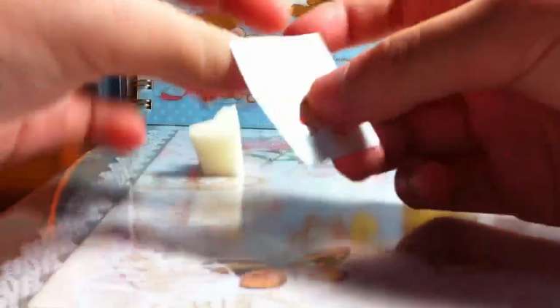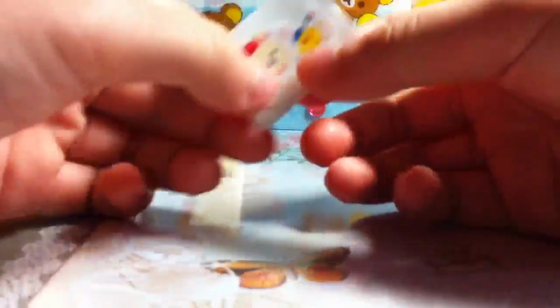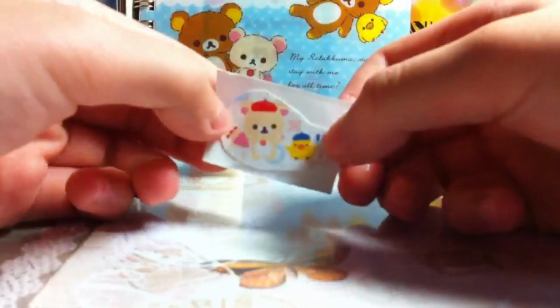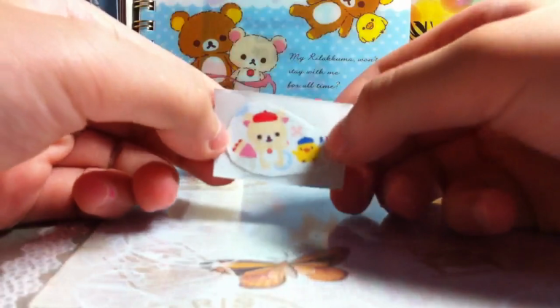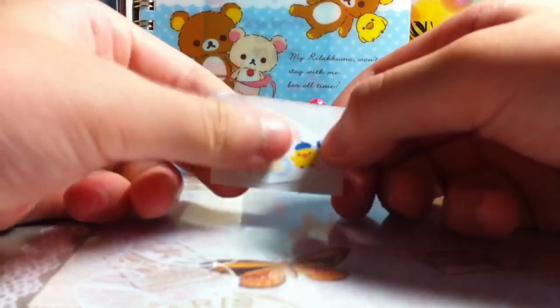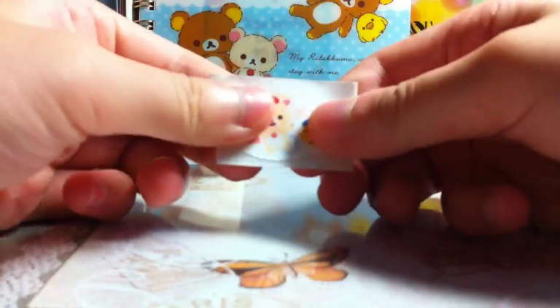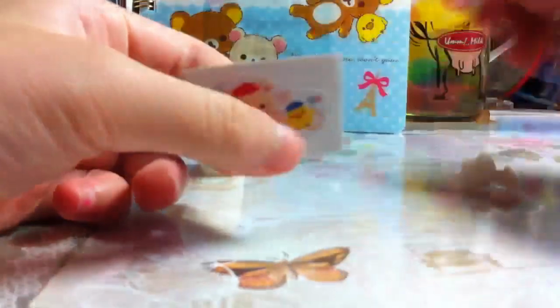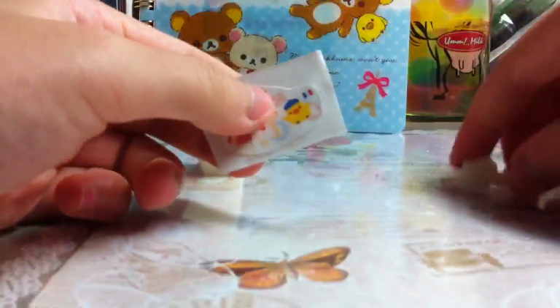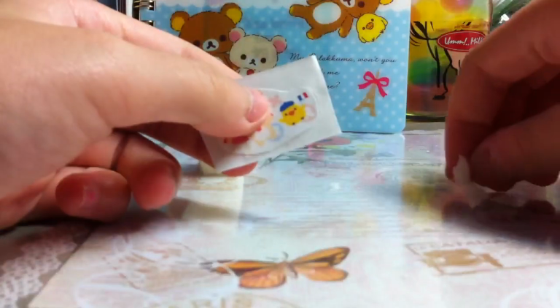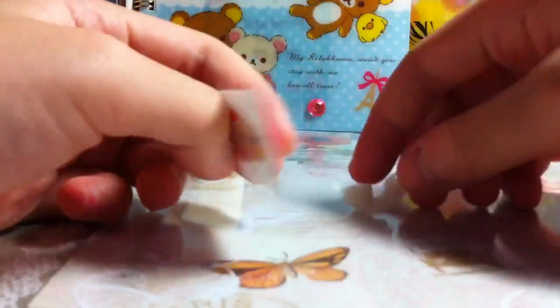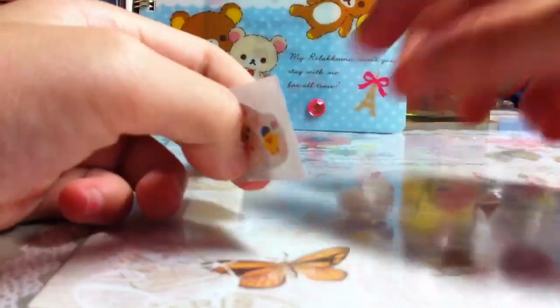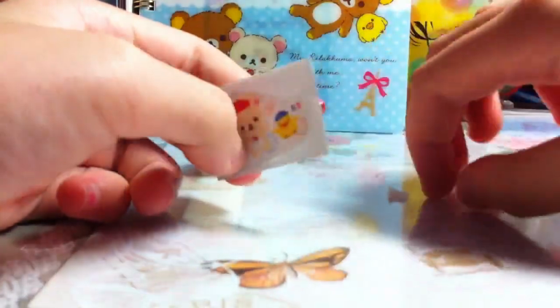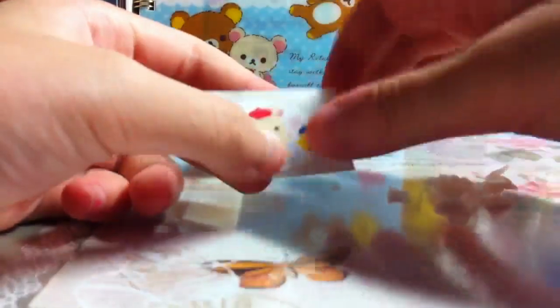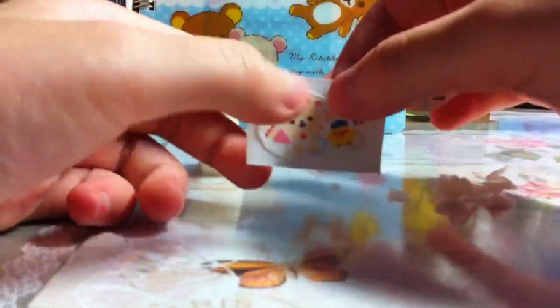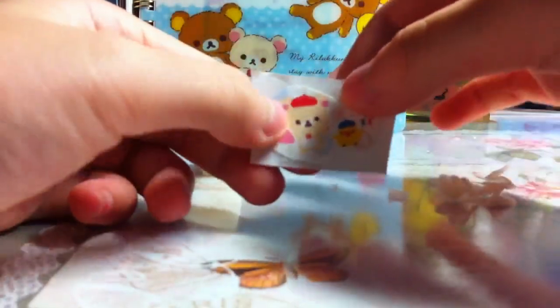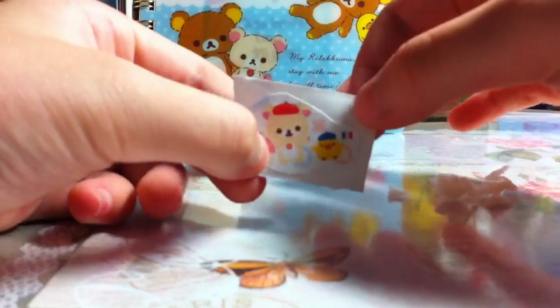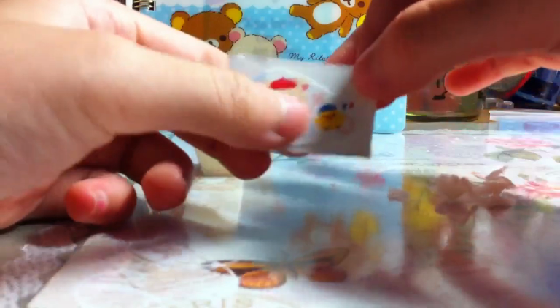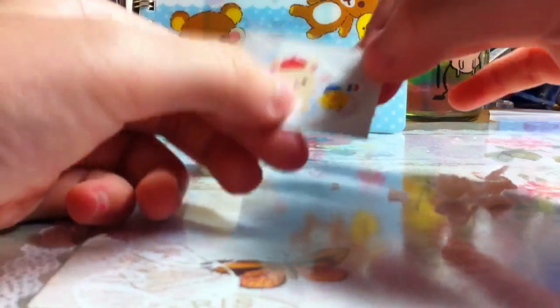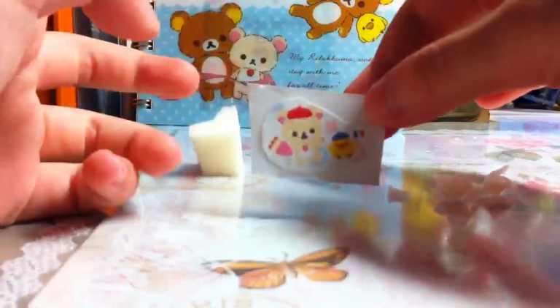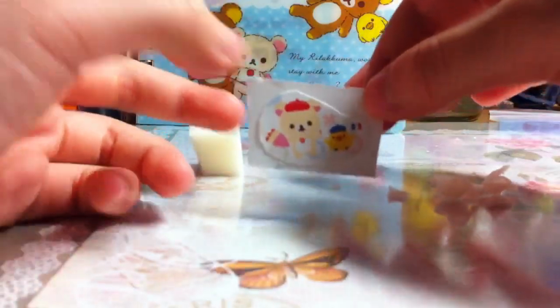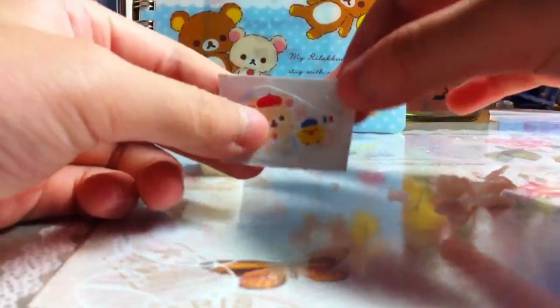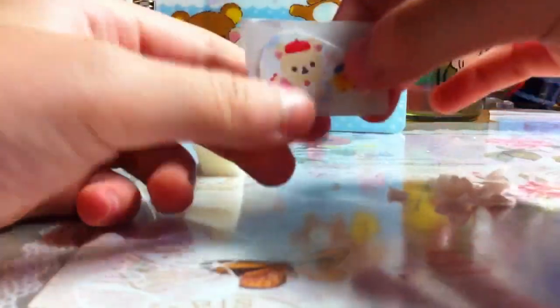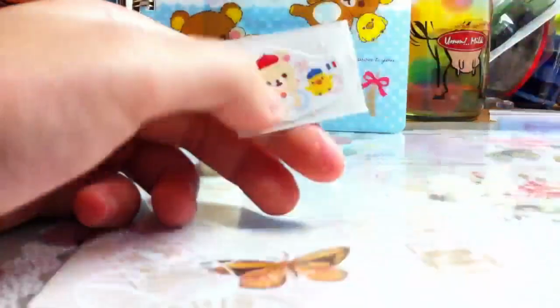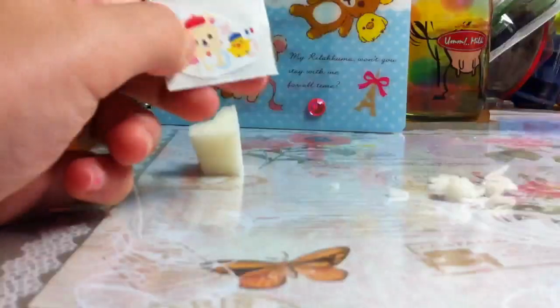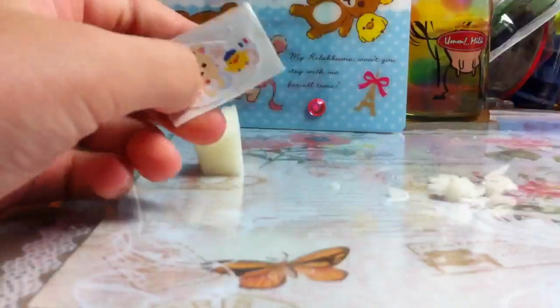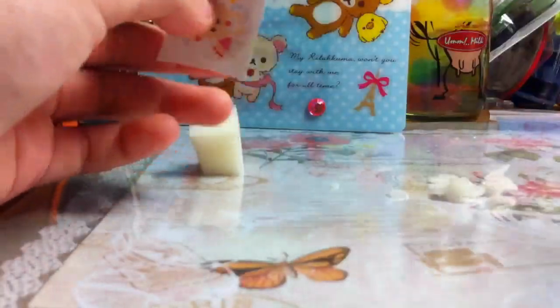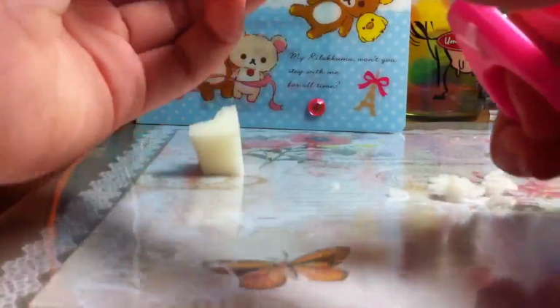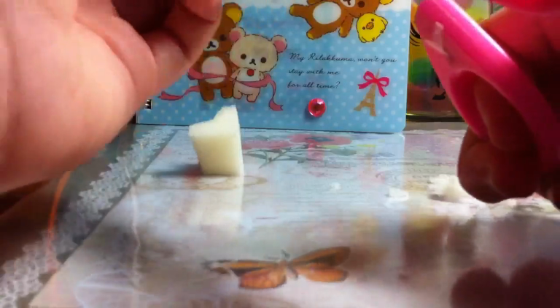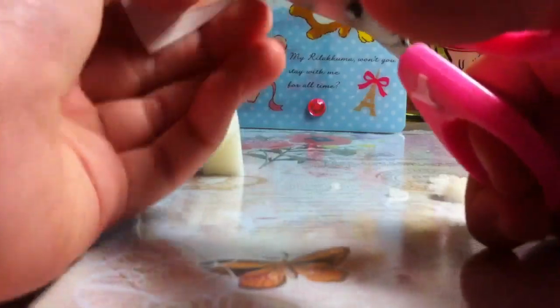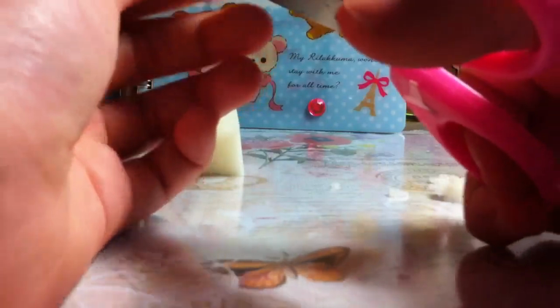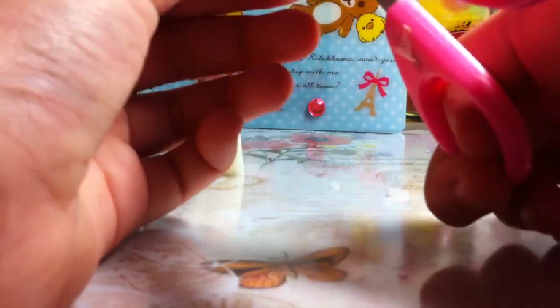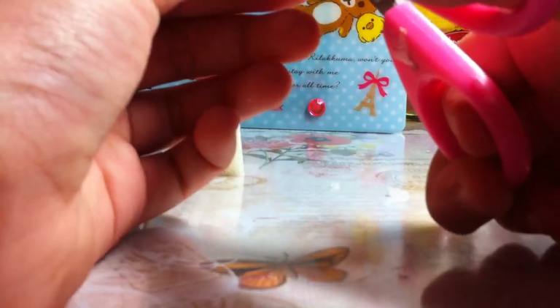So this is how you make a normal sticker, but if you want to make a puffy one, just follow what I'm doing. If you want to stop here for a normal sticker, you can do that. Then you cut it out and cut away the excess.